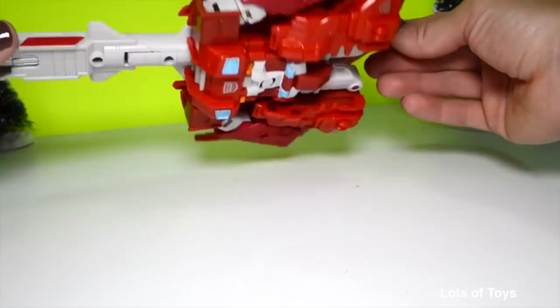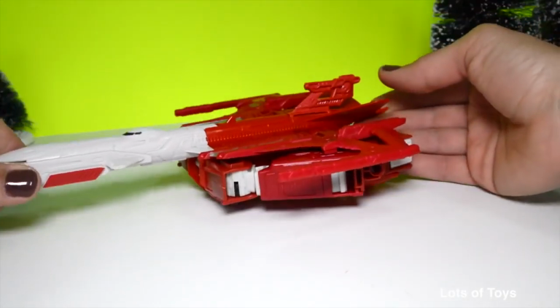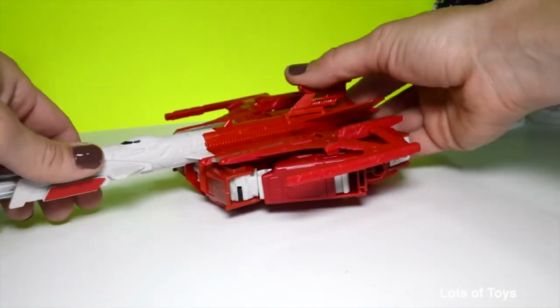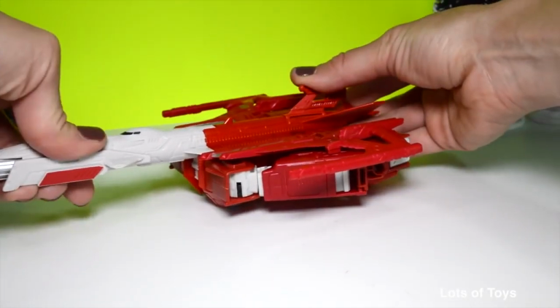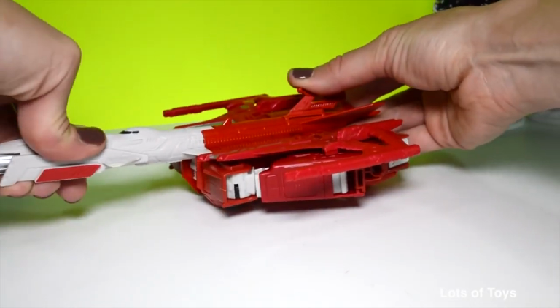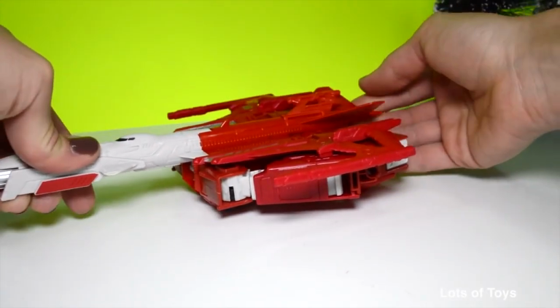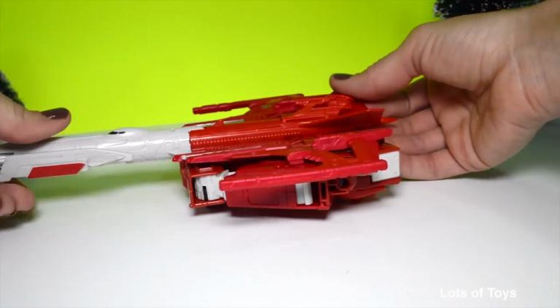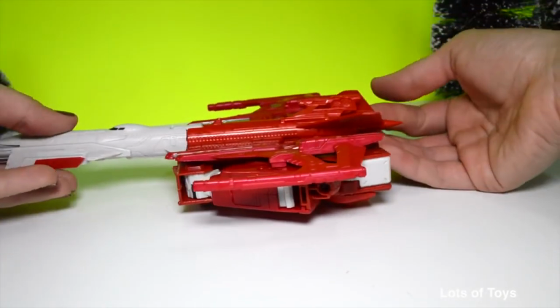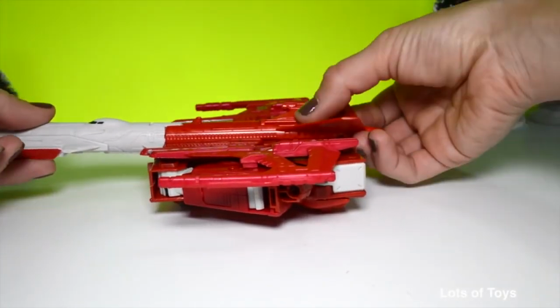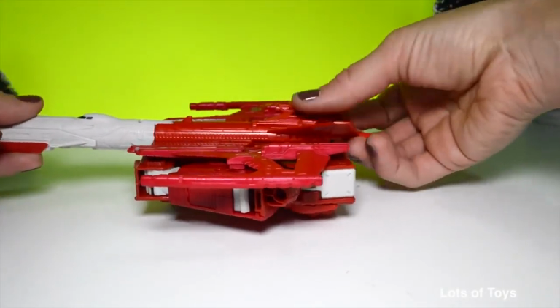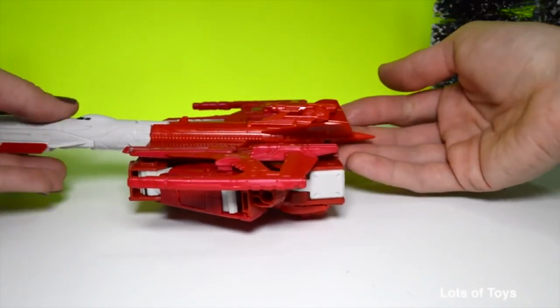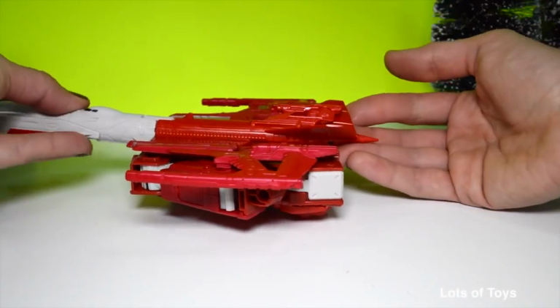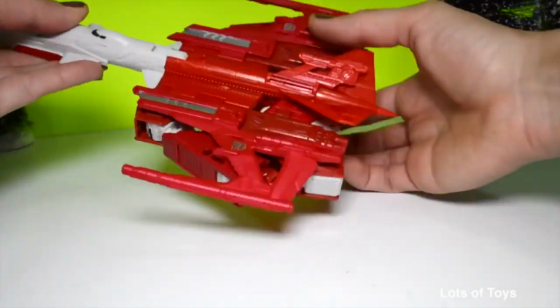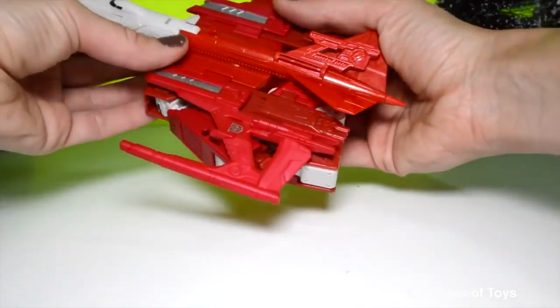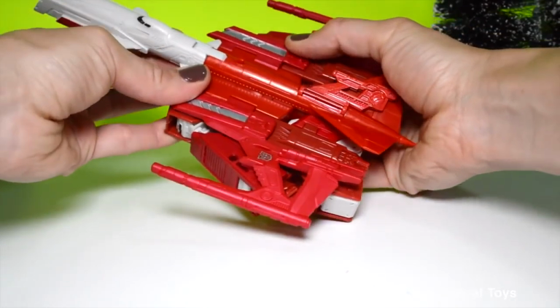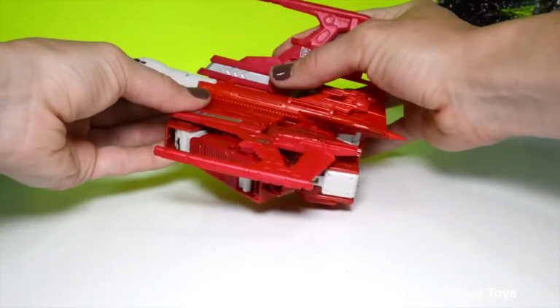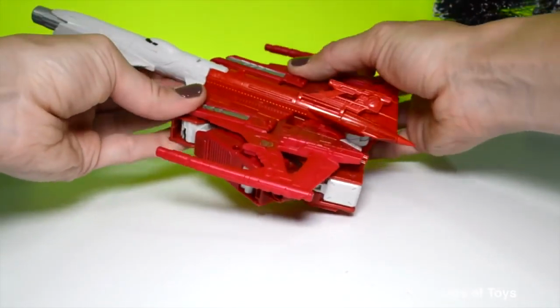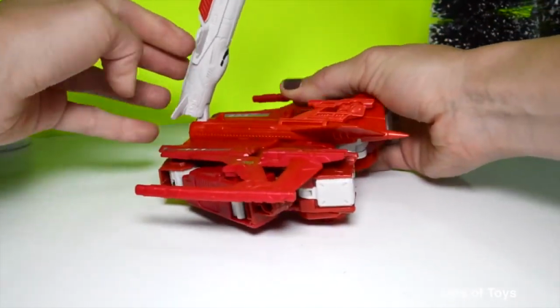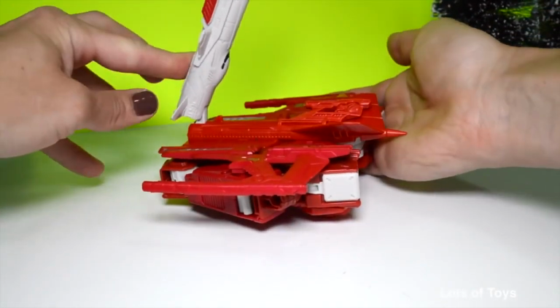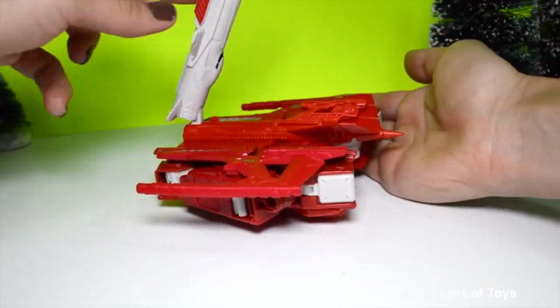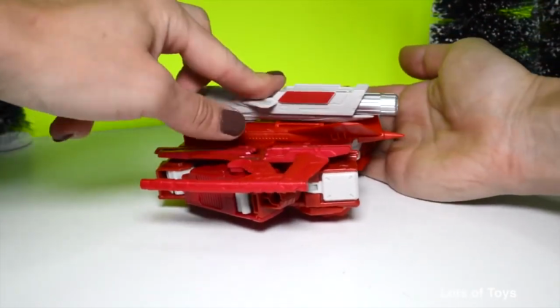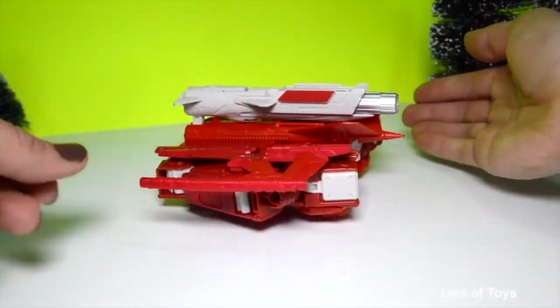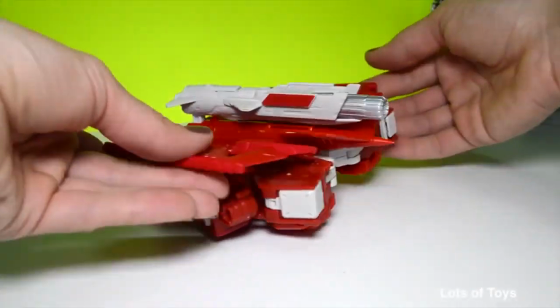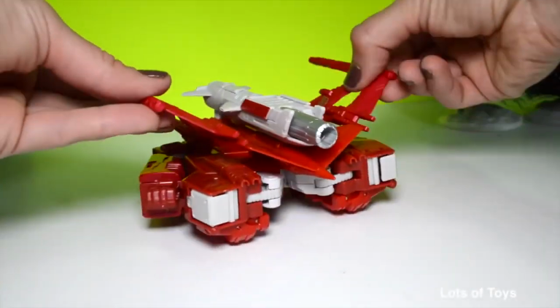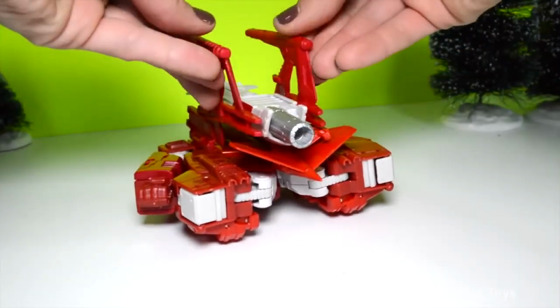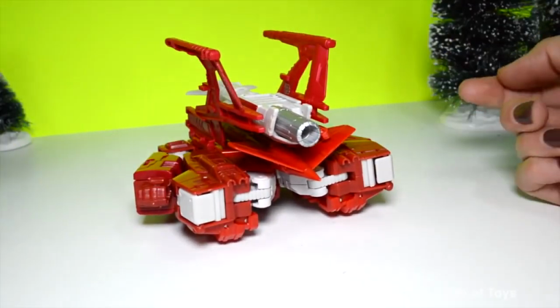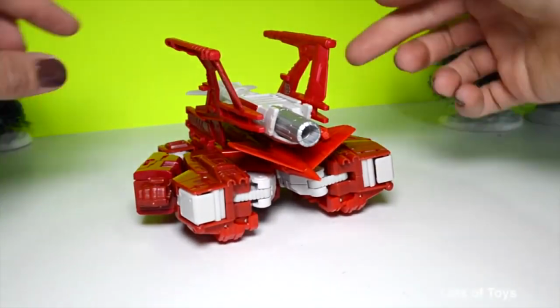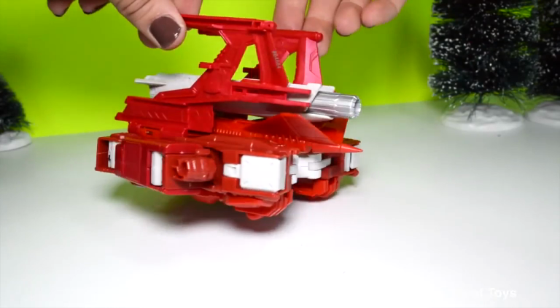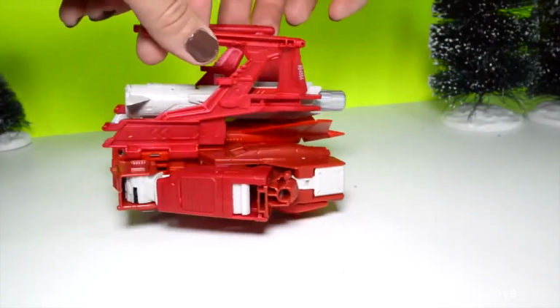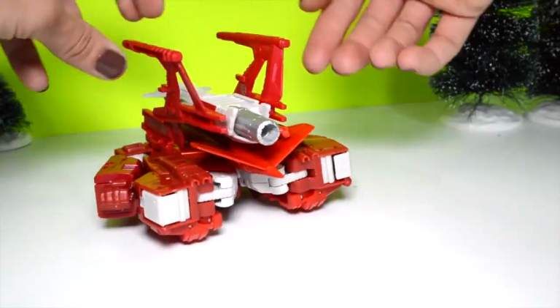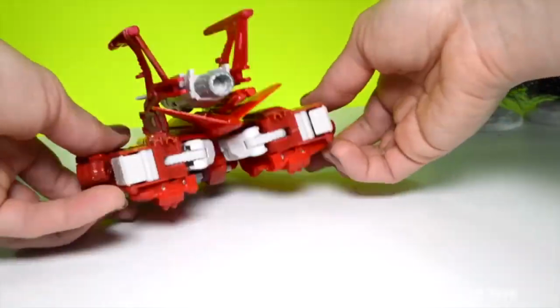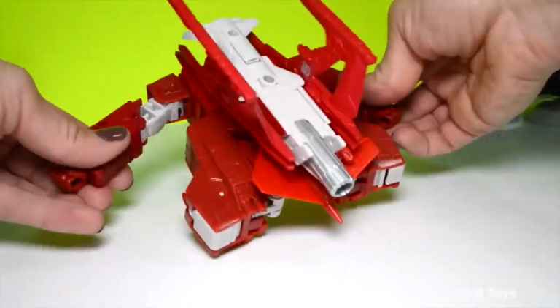To transform him back: tuck in the top gun here, this rotates back, bring up these sides, and then we start to work backwards.